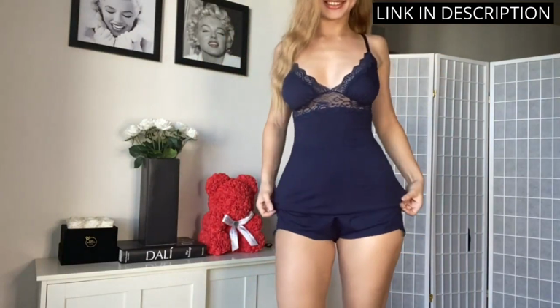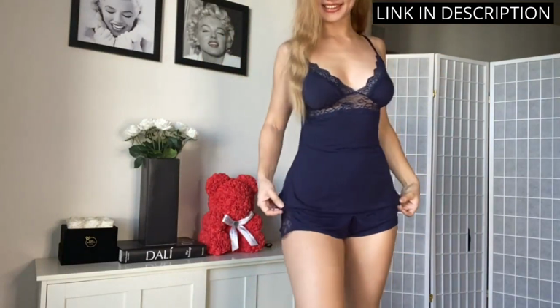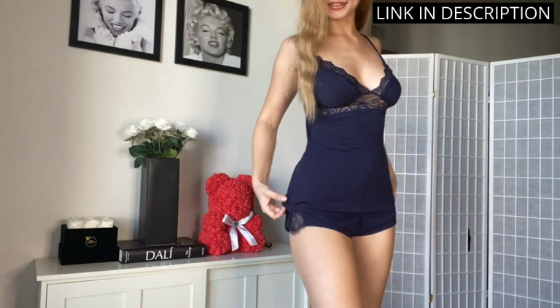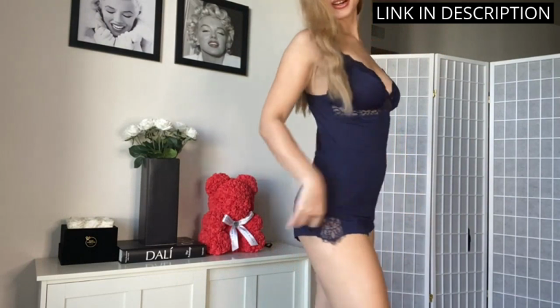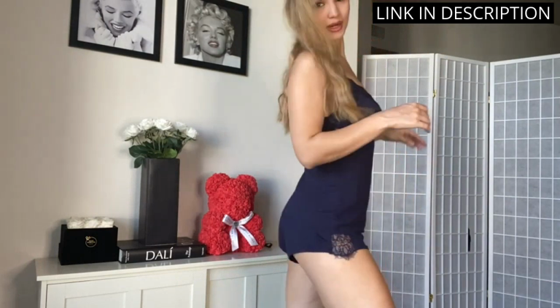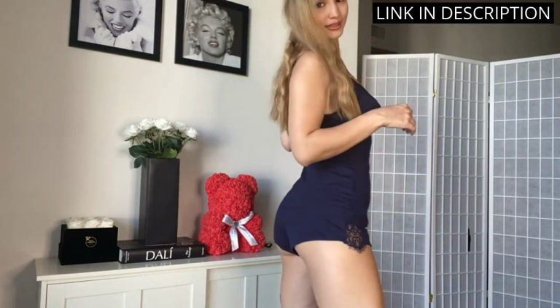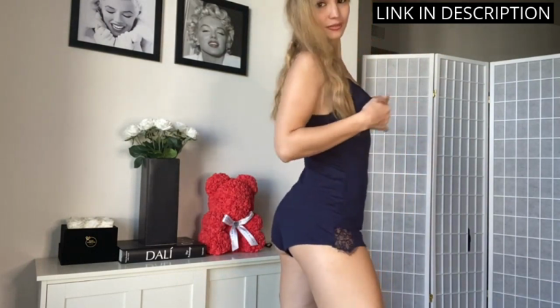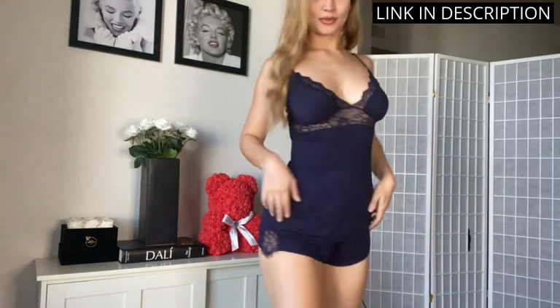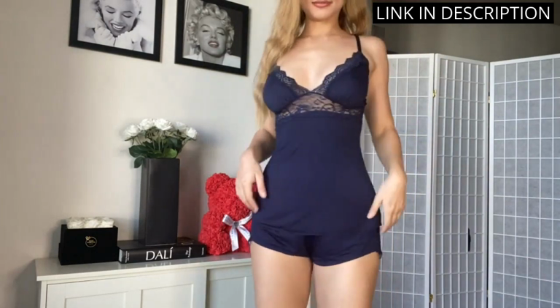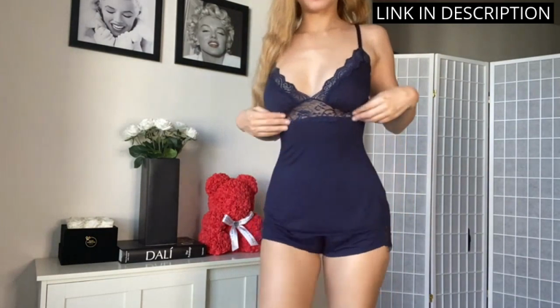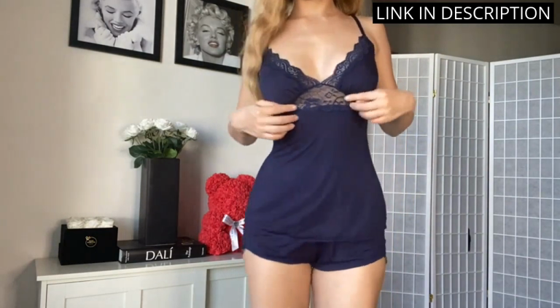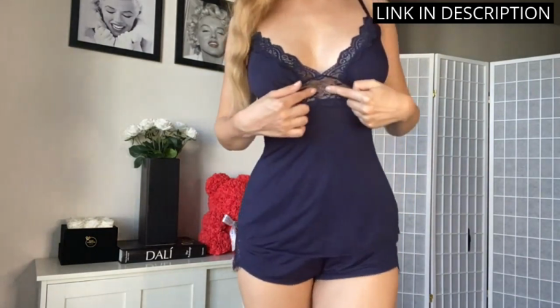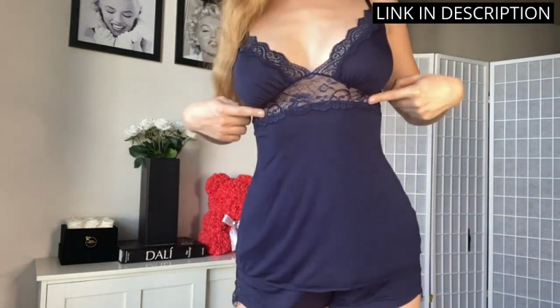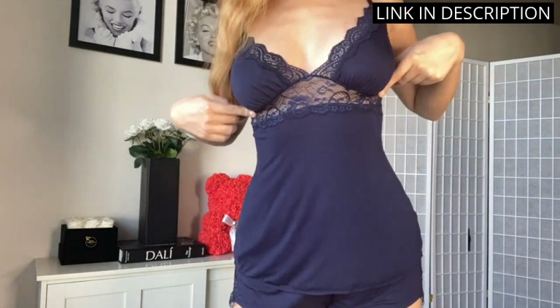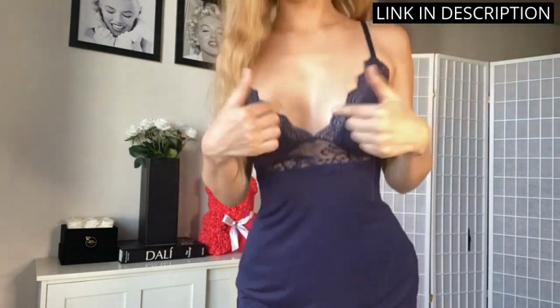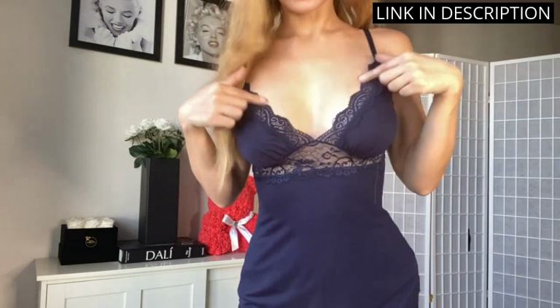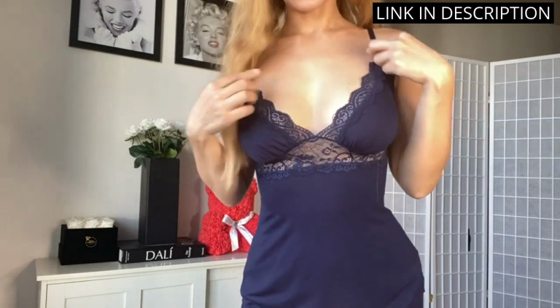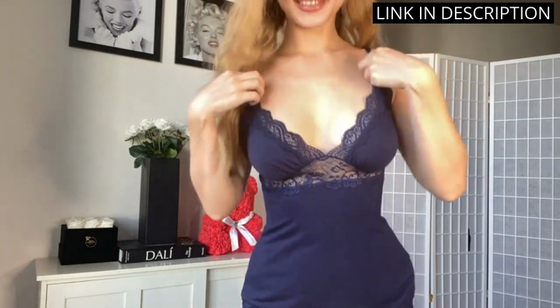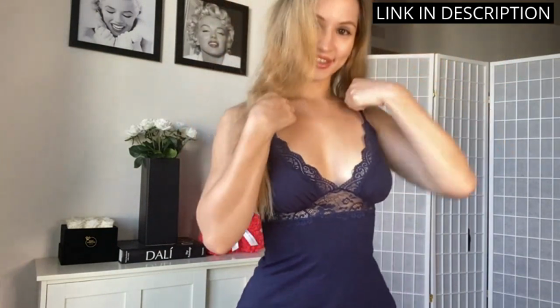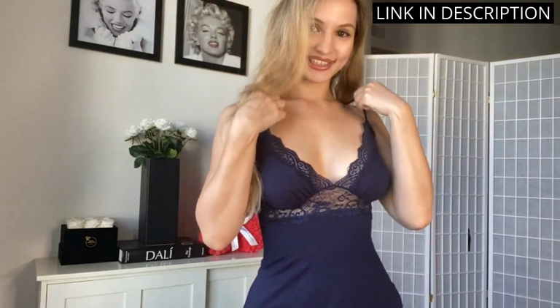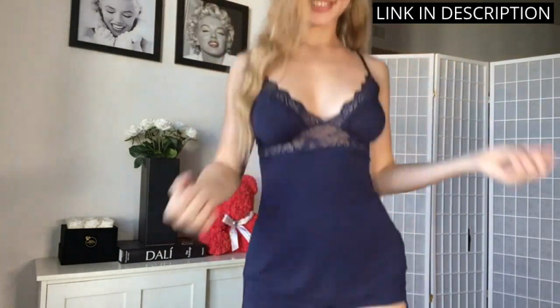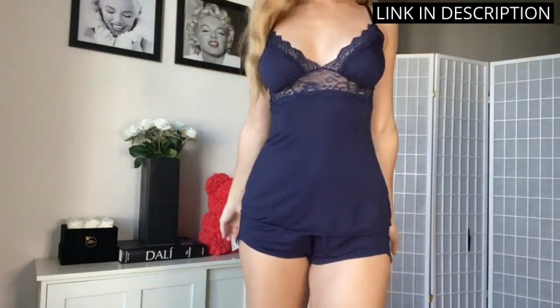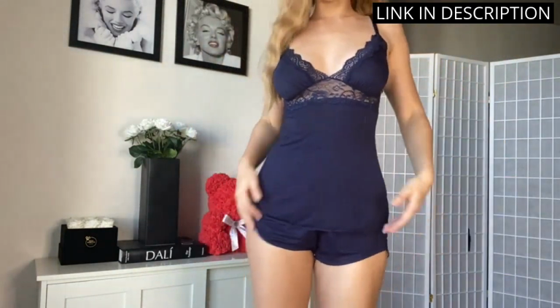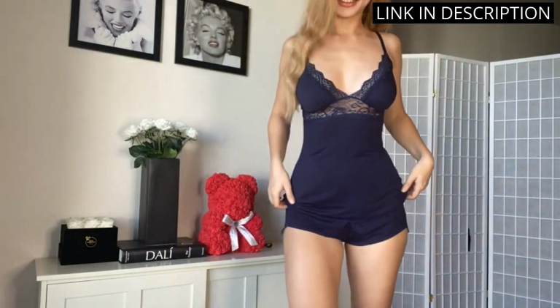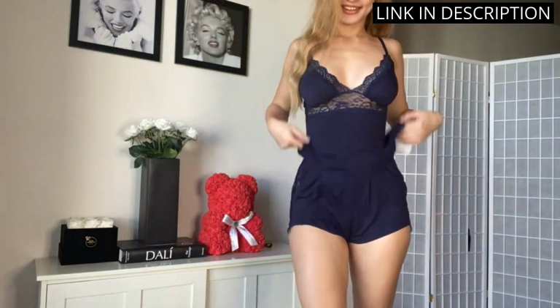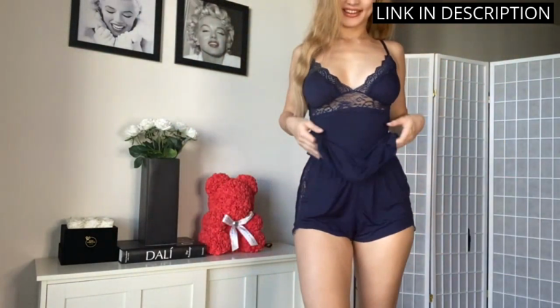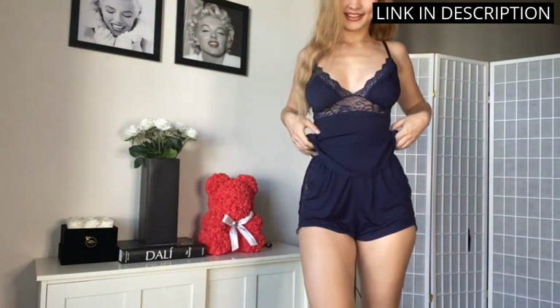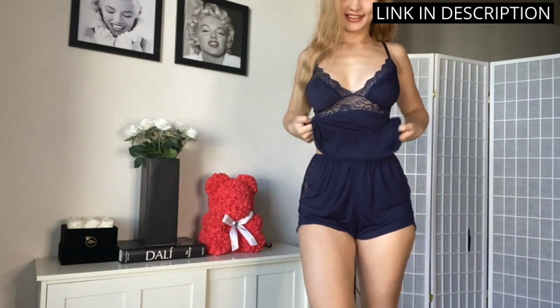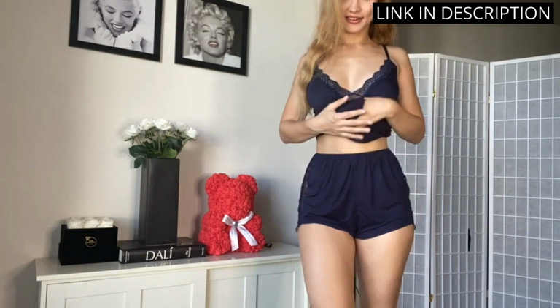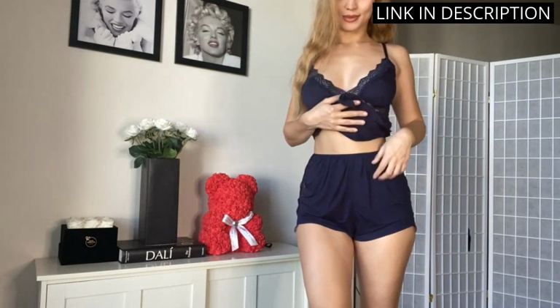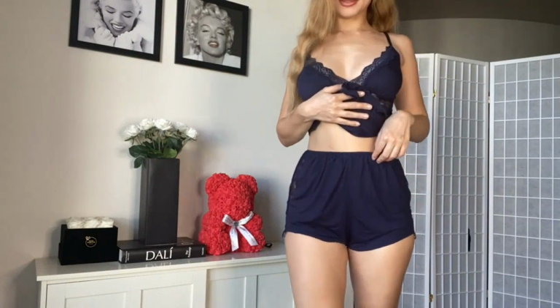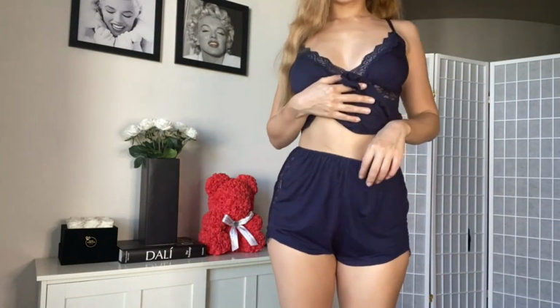The fit is perfect, and the colors are vibrant and look great. I love the adjustable straps and the shorts are a great length. I would definitely recommend this product to anyone looking for a comfortable and stylish sleepwear set.